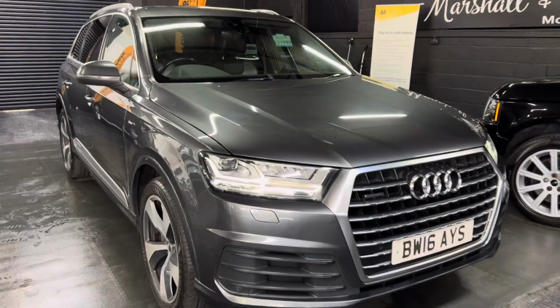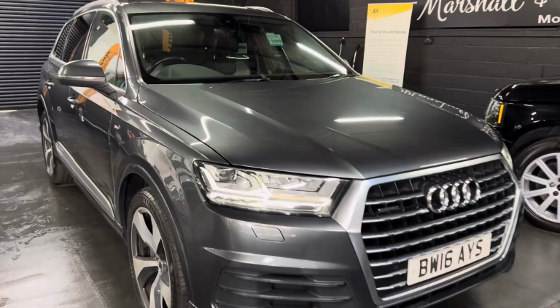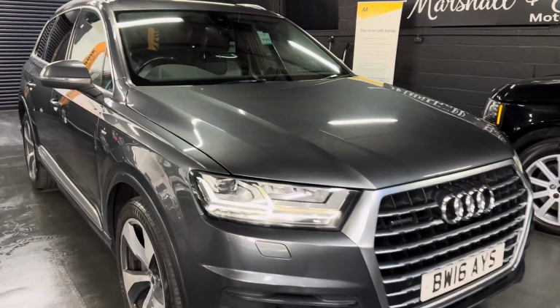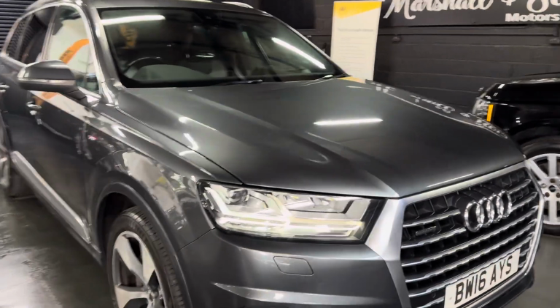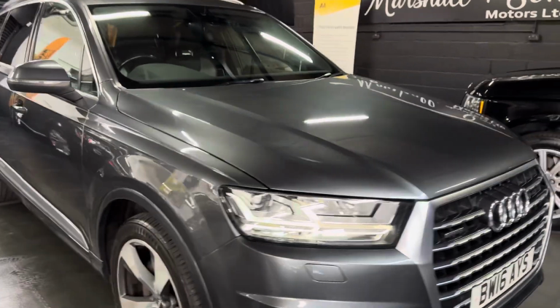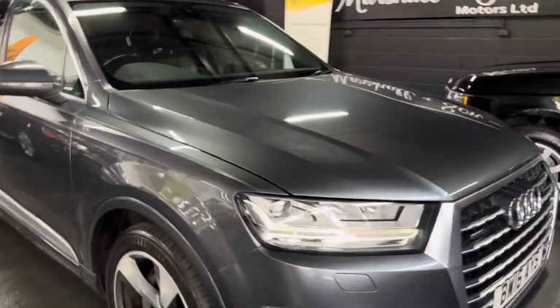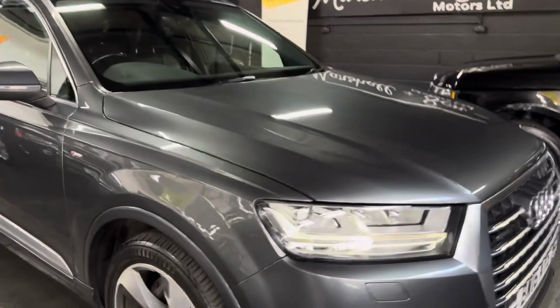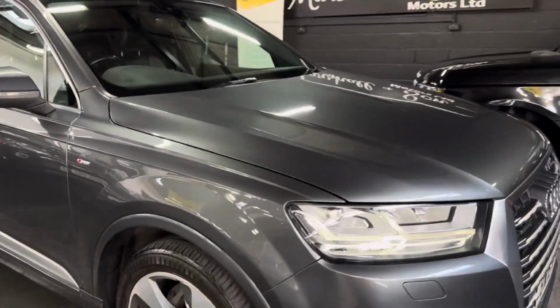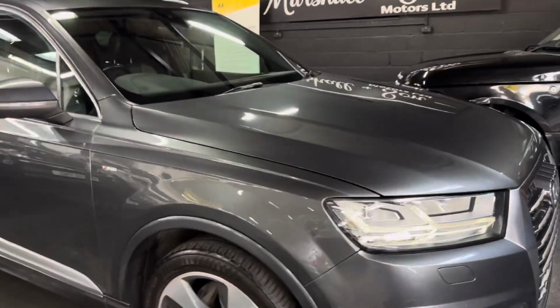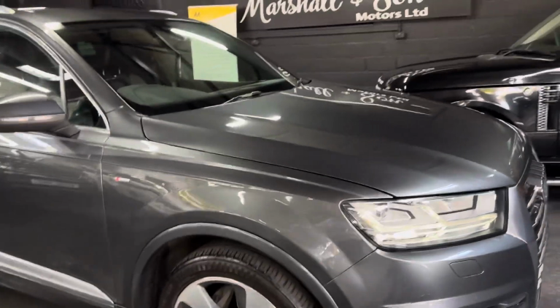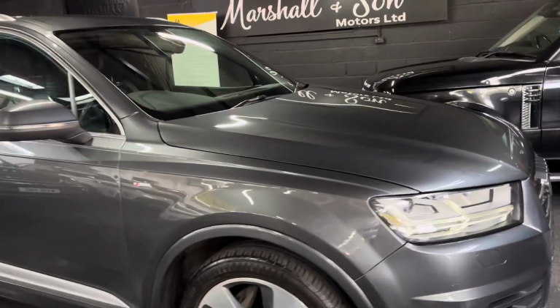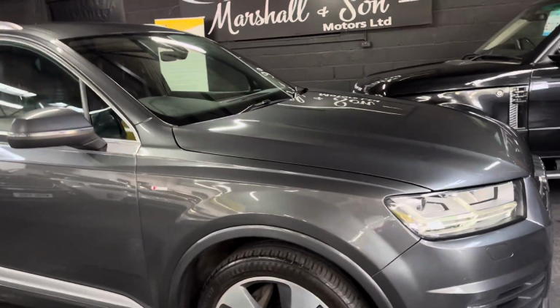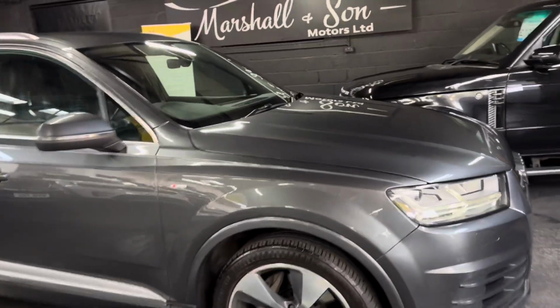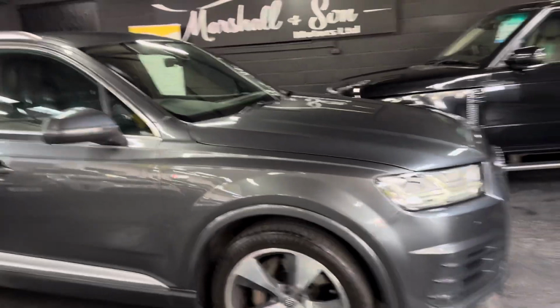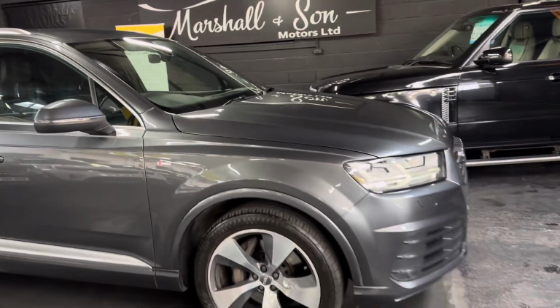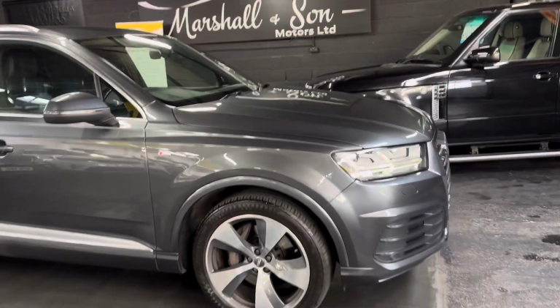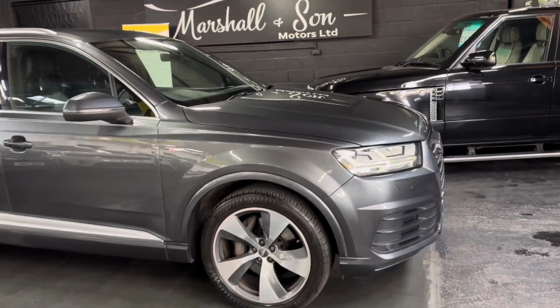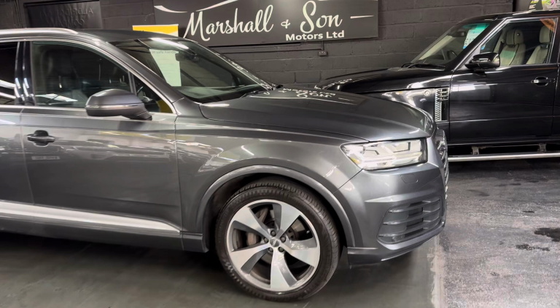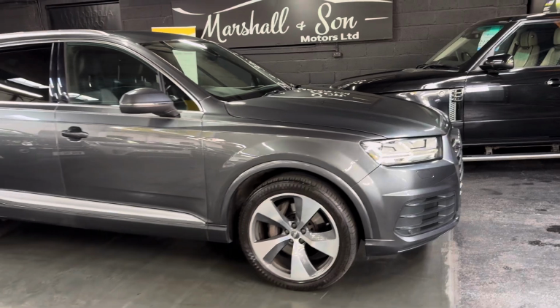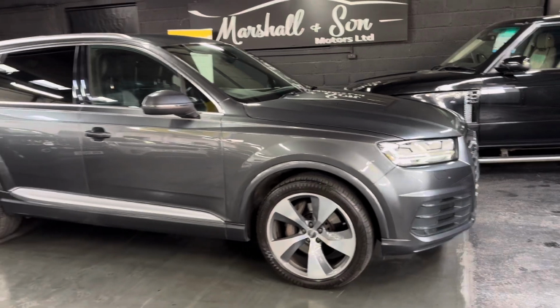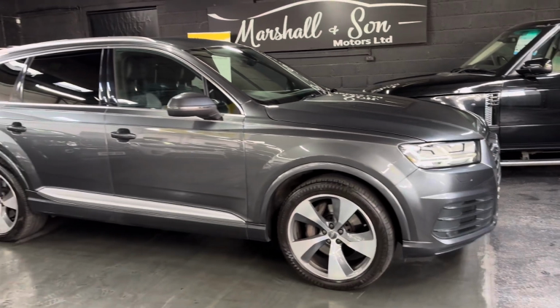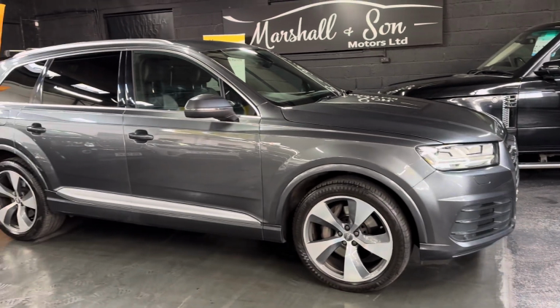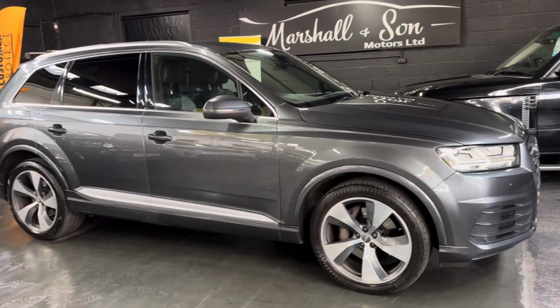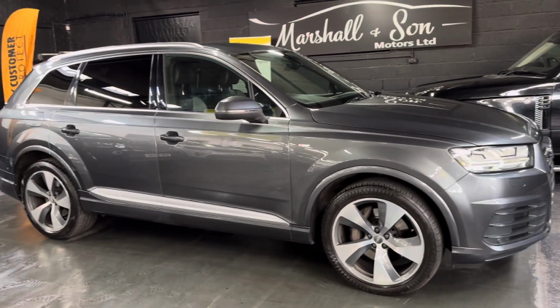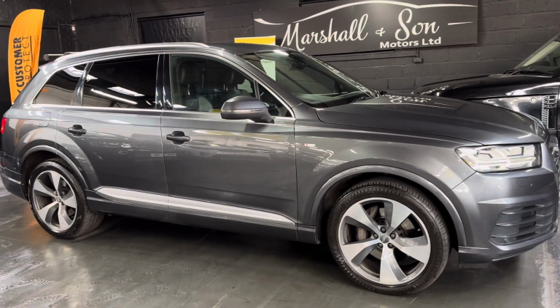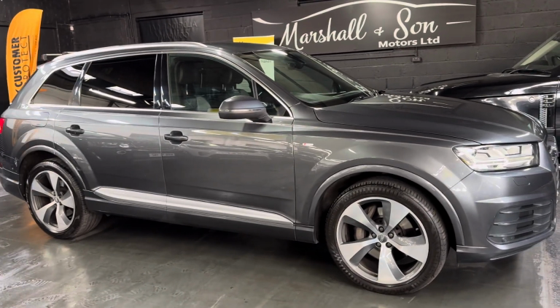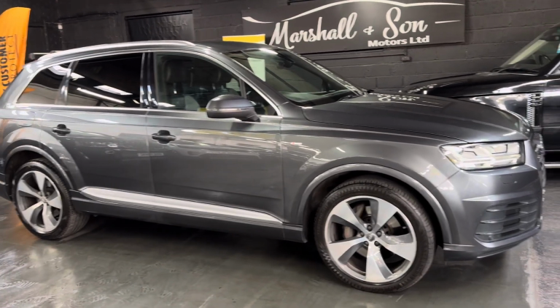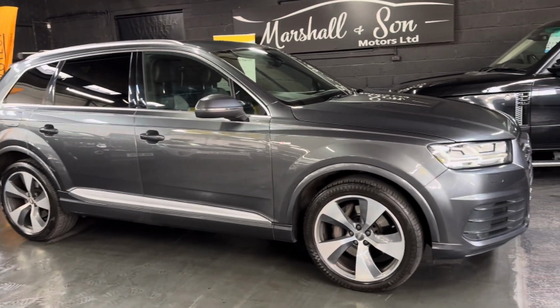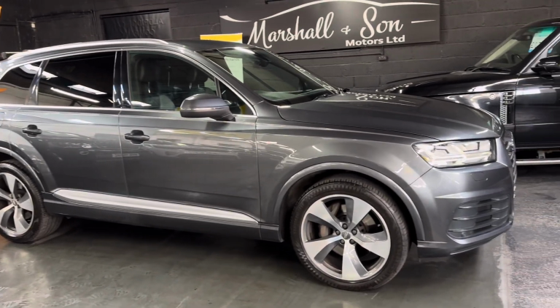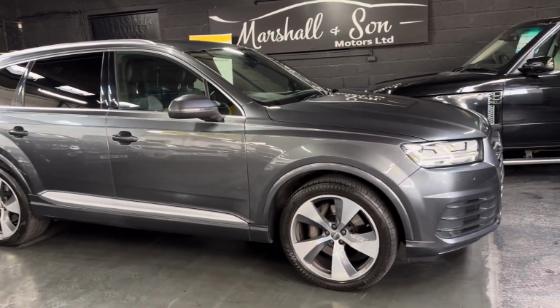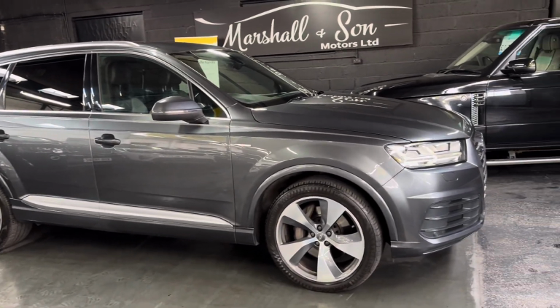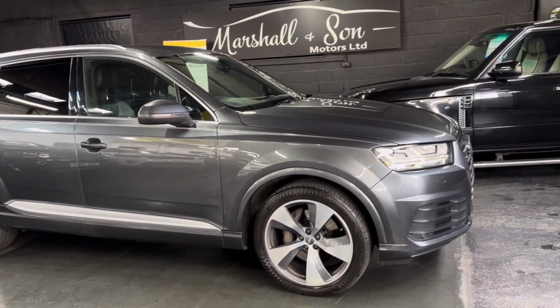Finished in Daytona Grey, which is a pearlescent effect paint — probably one of my favourite colours on the Q7. It suits the shape really nicely.